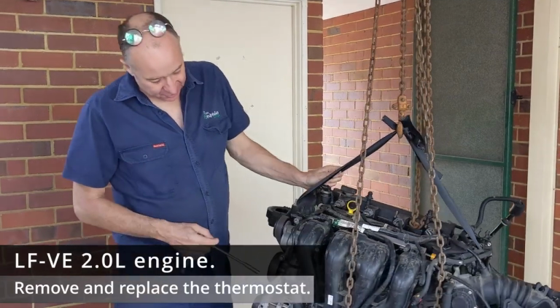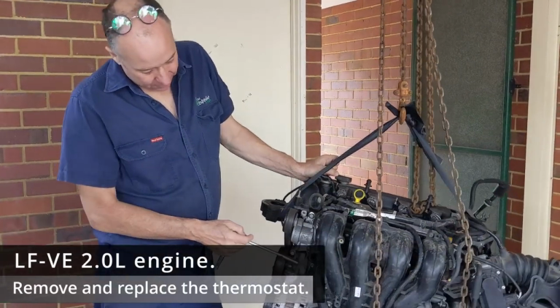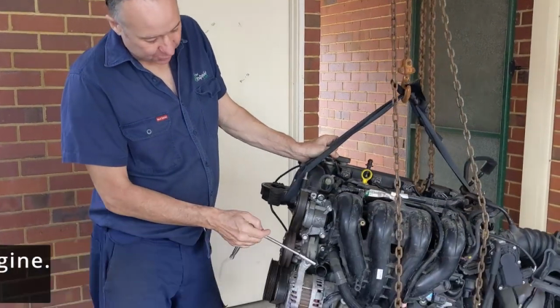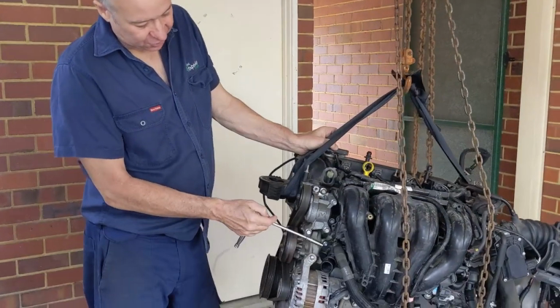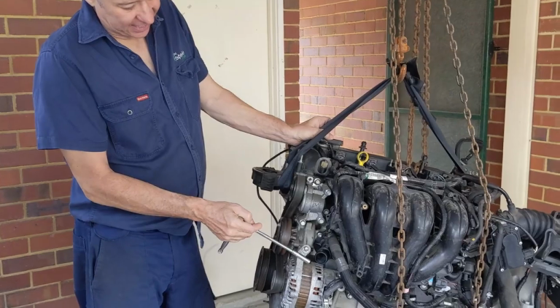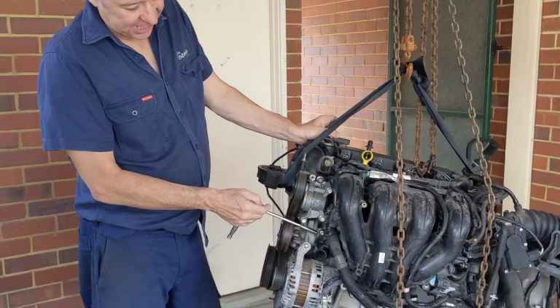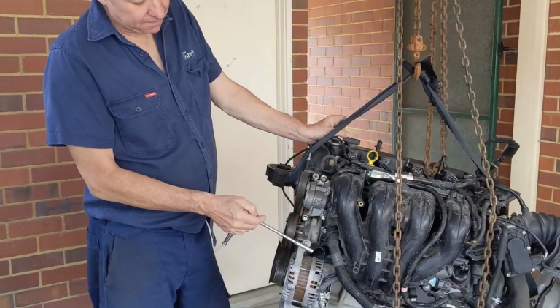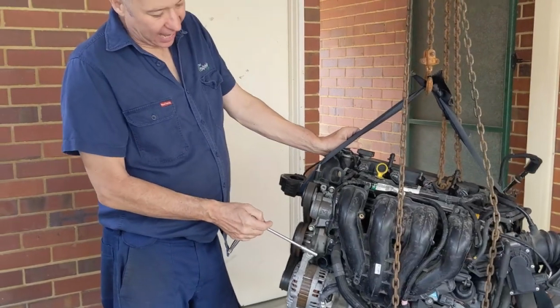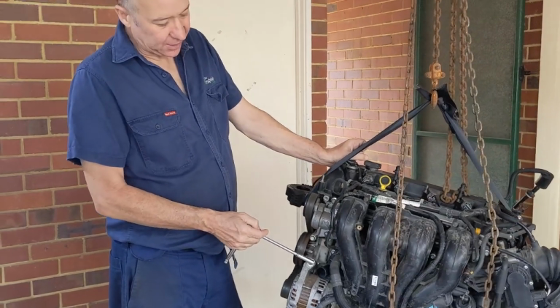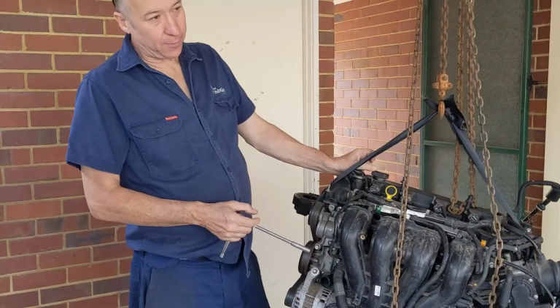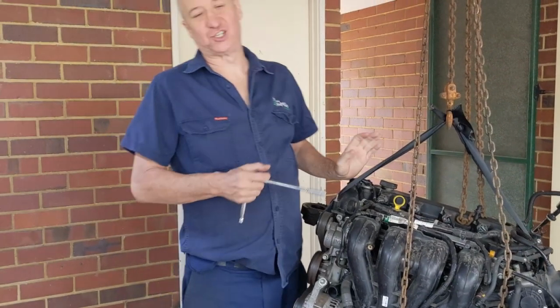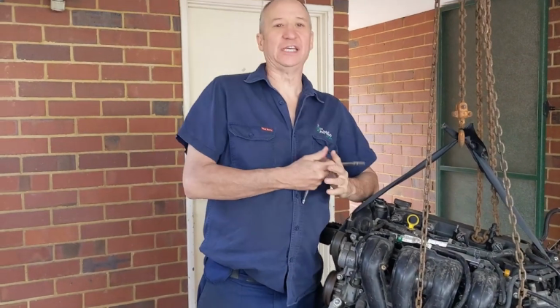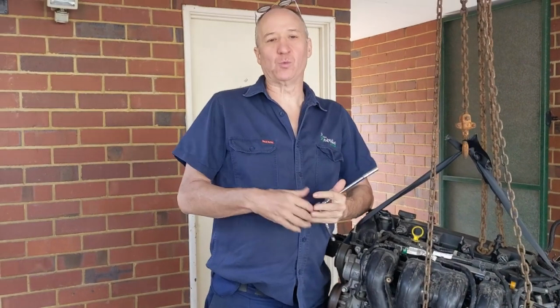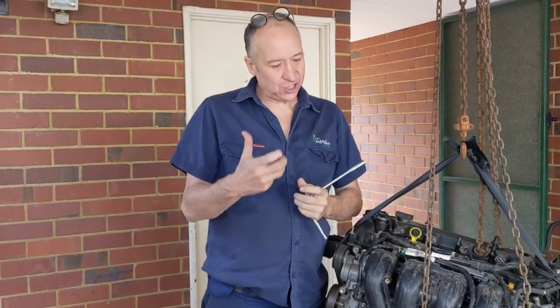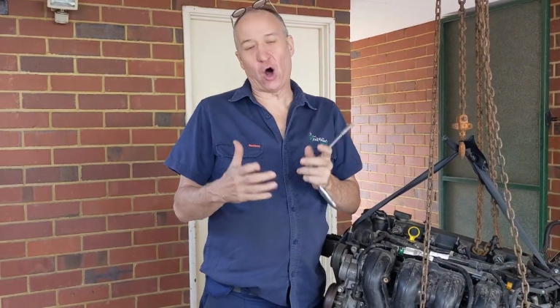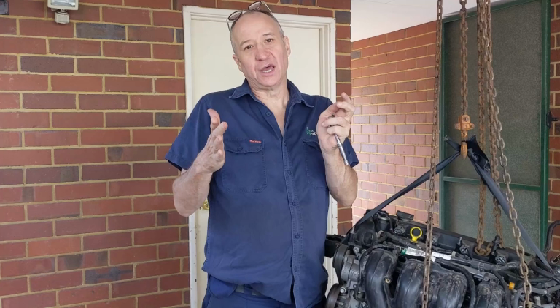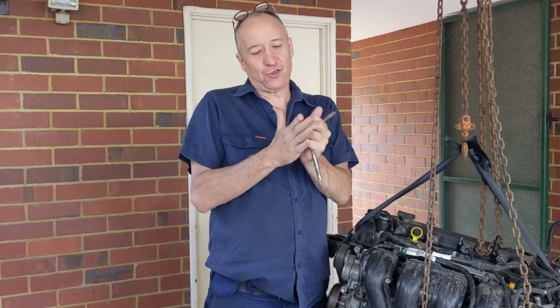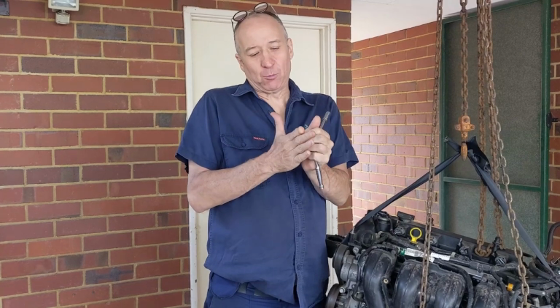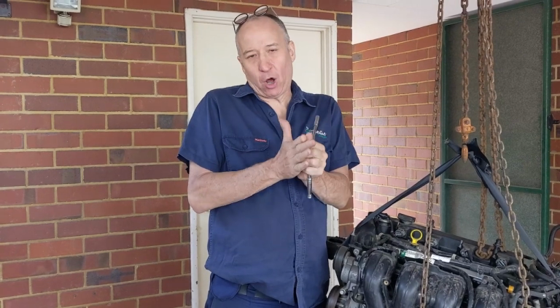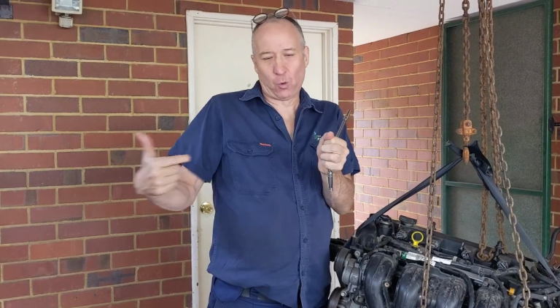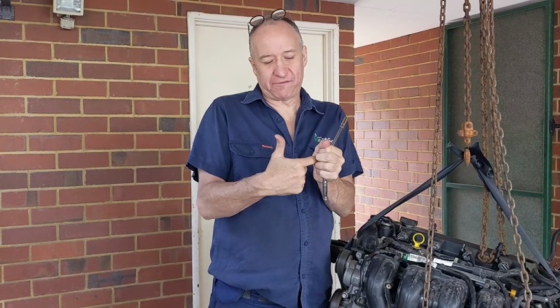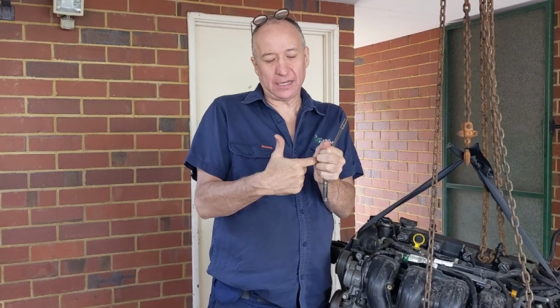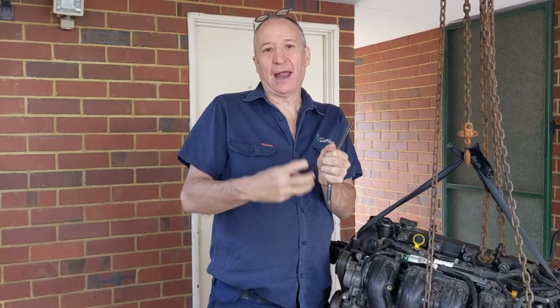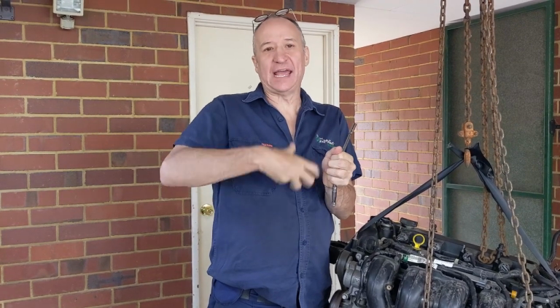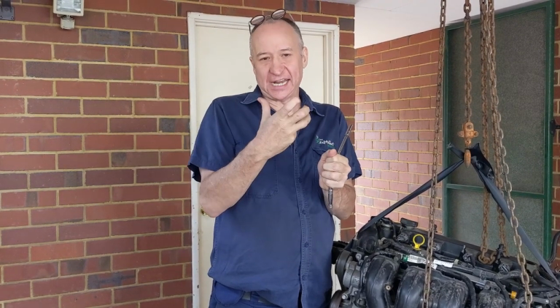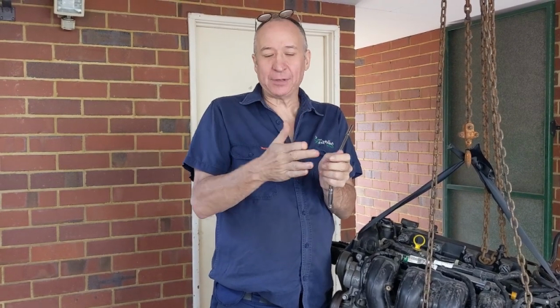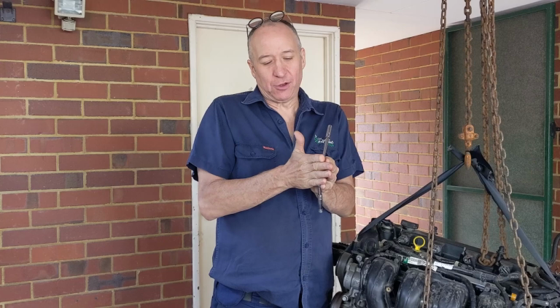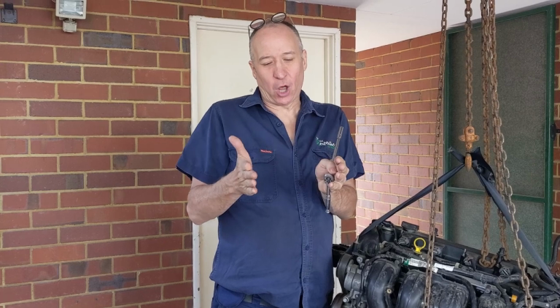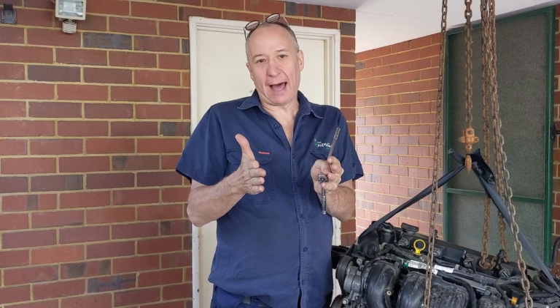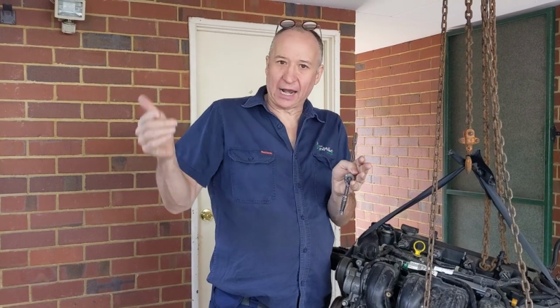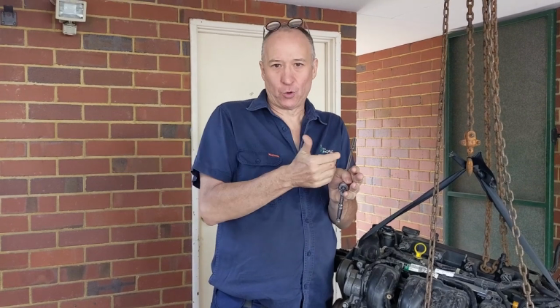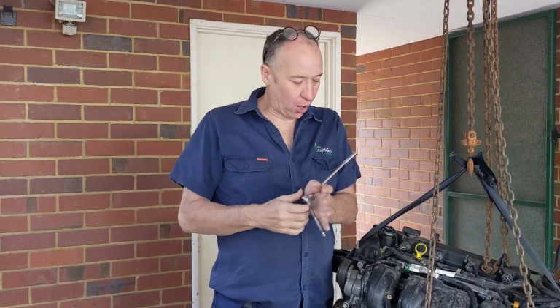The thermostat is within this thermostat housing here. The thermostat's job is that when the engine is cold, it will block the water from flowing, and when the engine heats up the thermostat will open up and allow the water to flow.